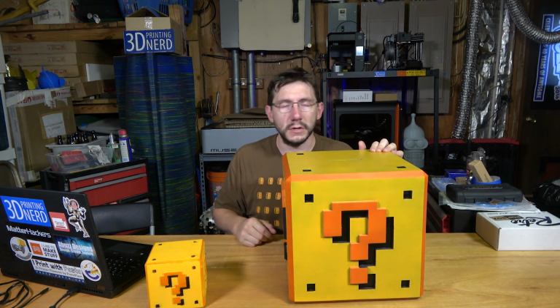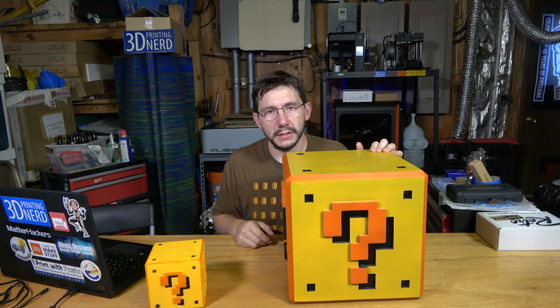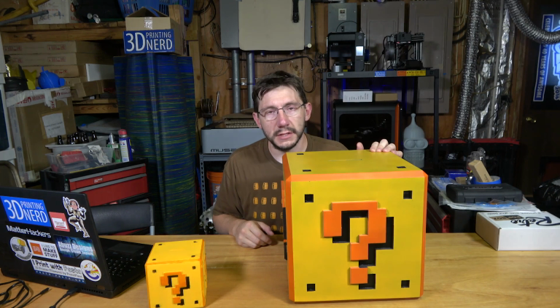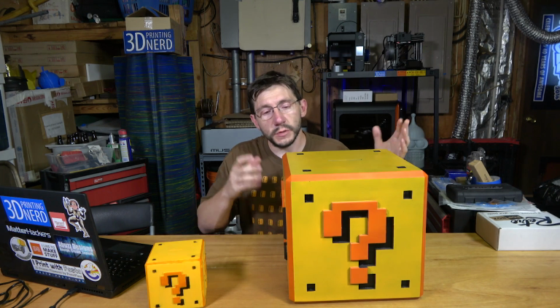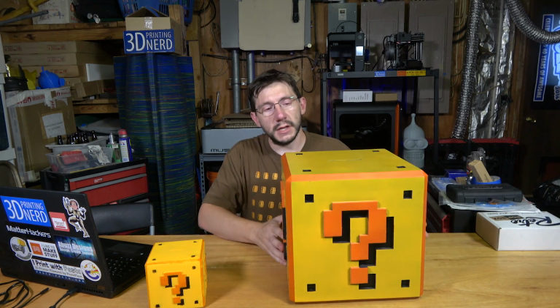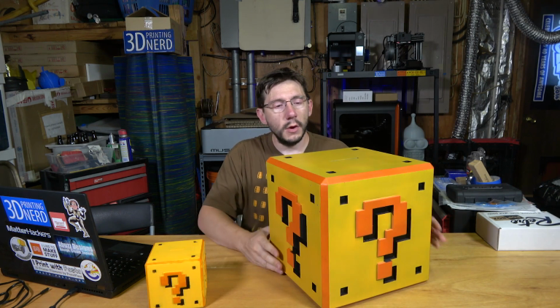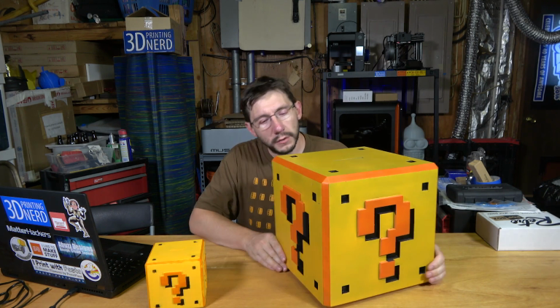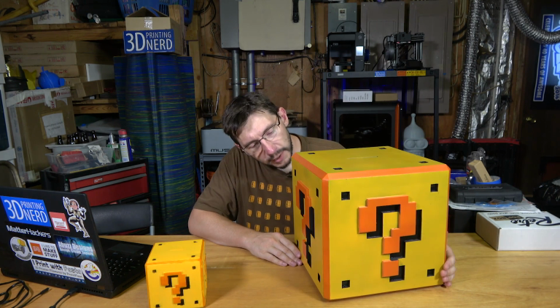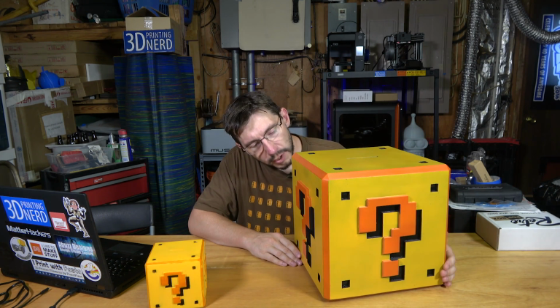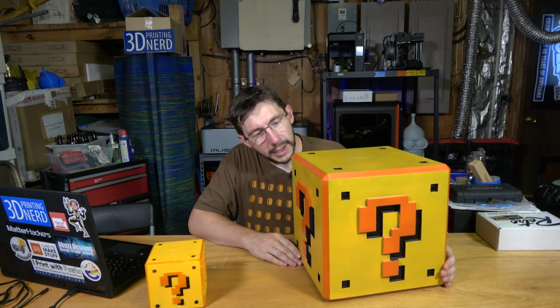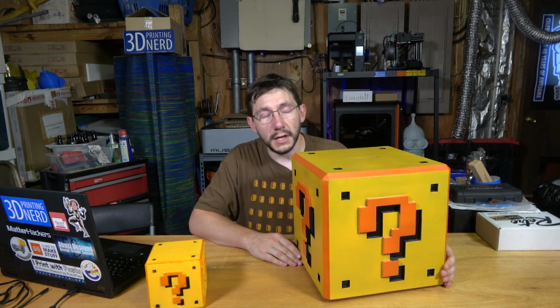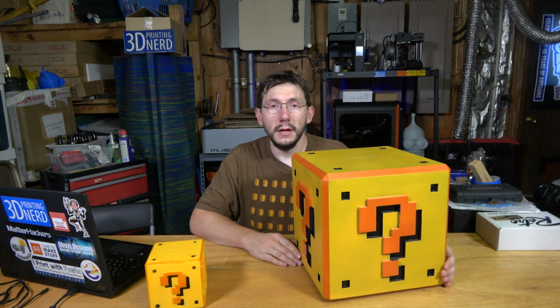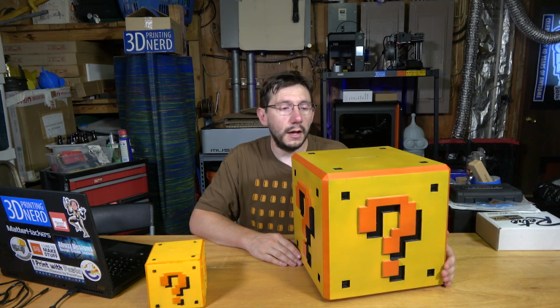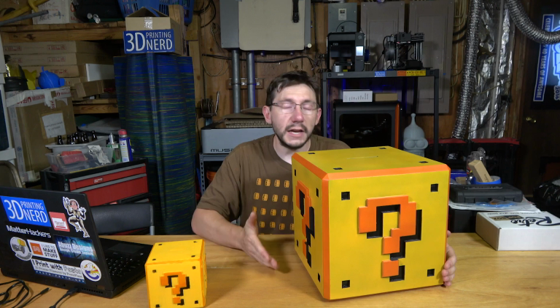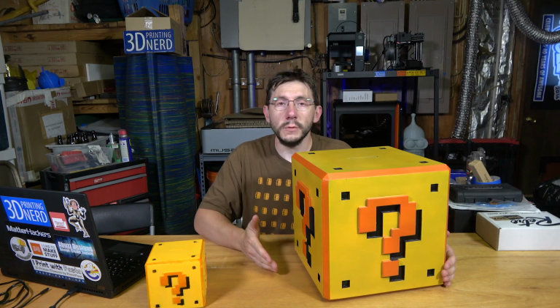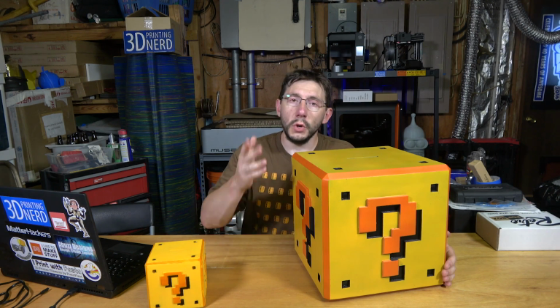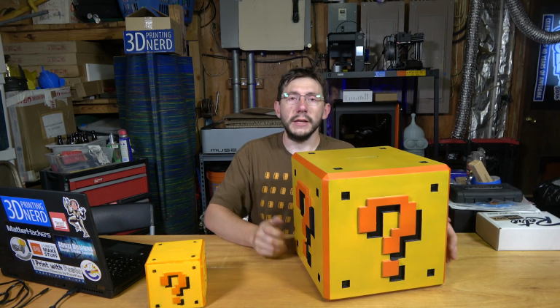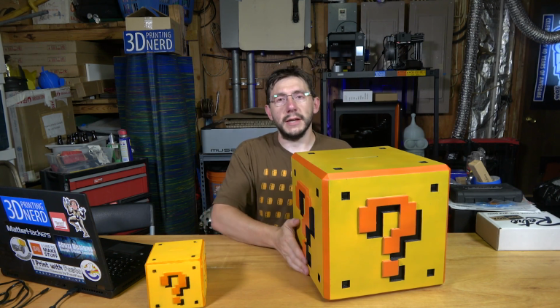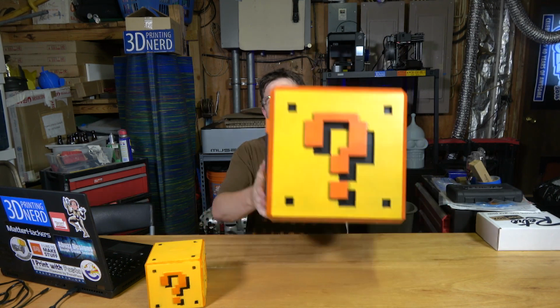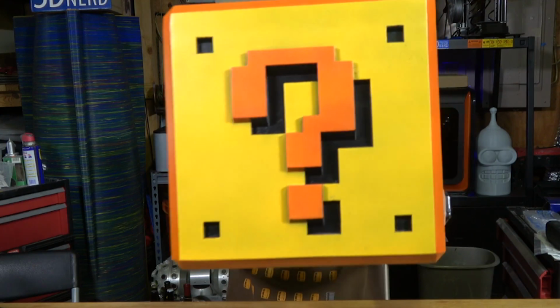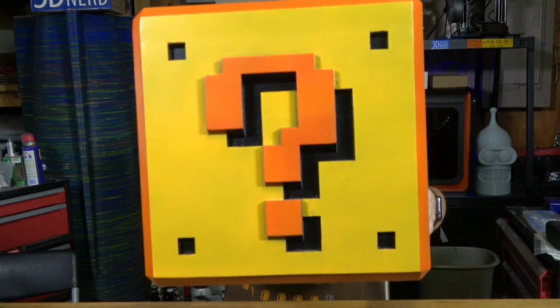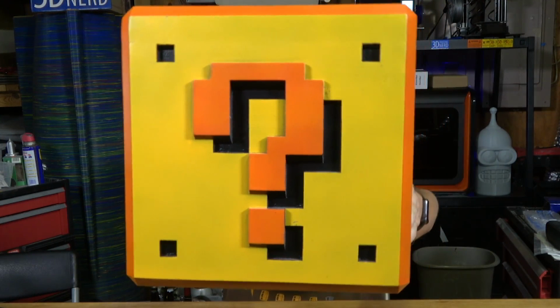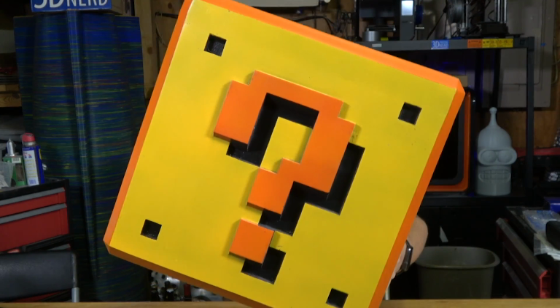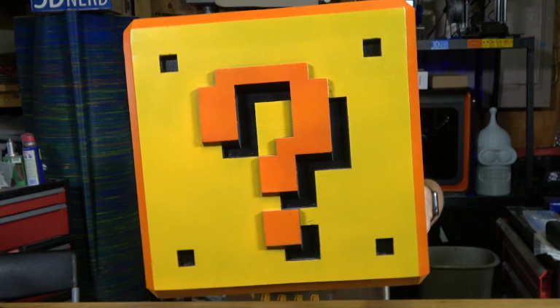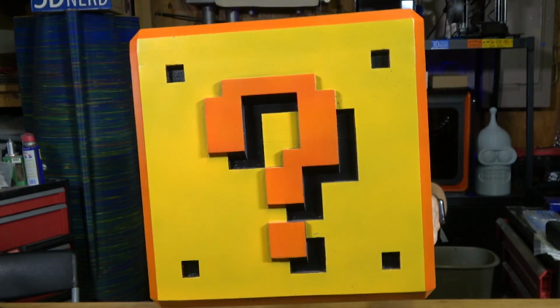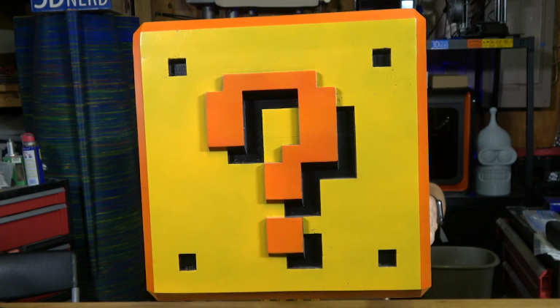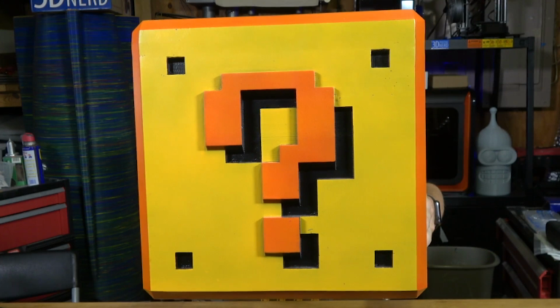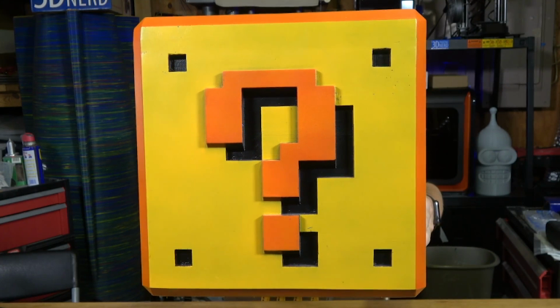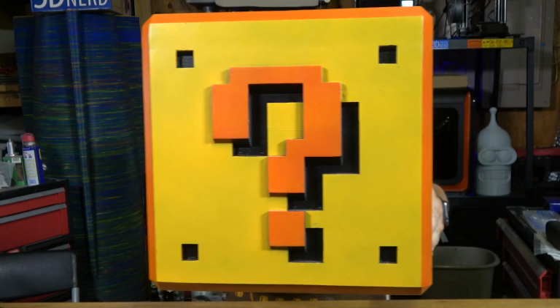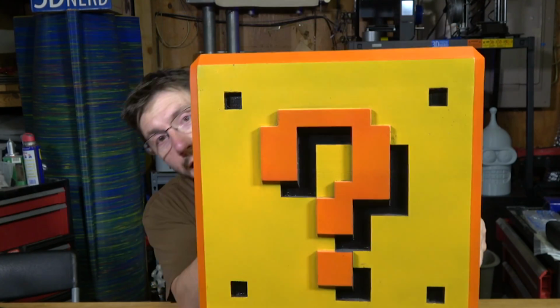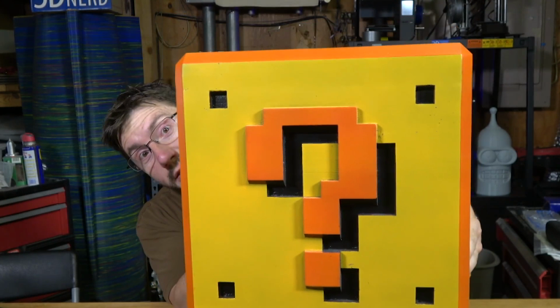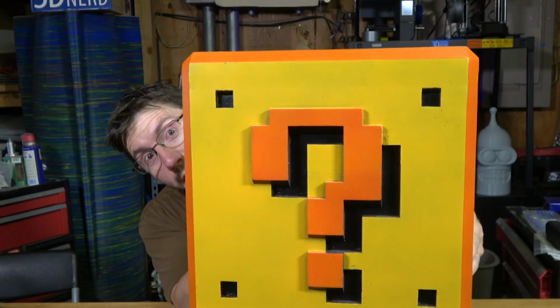This was my first time with a model this big and with an airbrush, but I'm satisfied with the result knowing that I can do better next time, and it just looks so good. Oh, that's so good. I'm so happy with this.